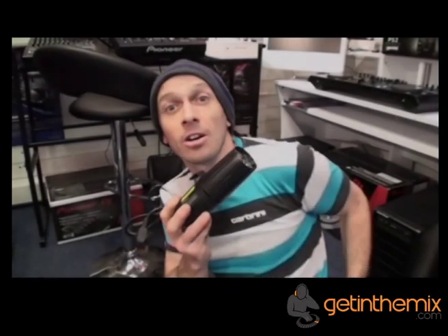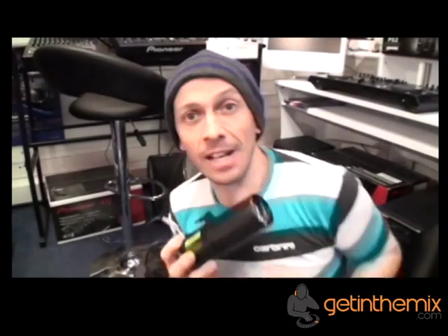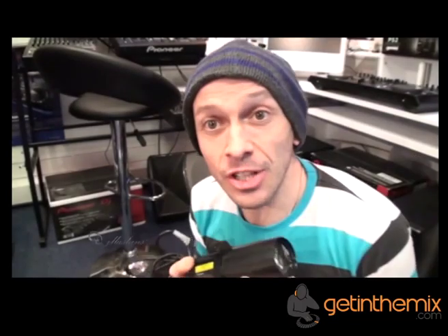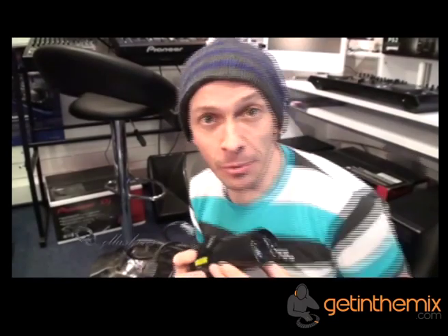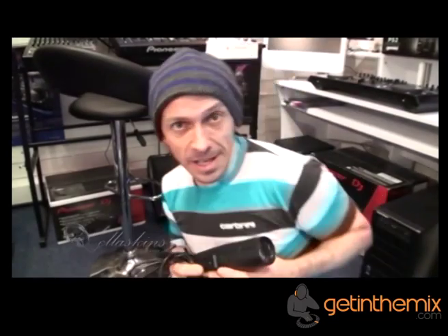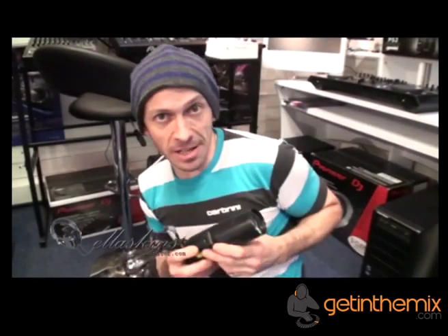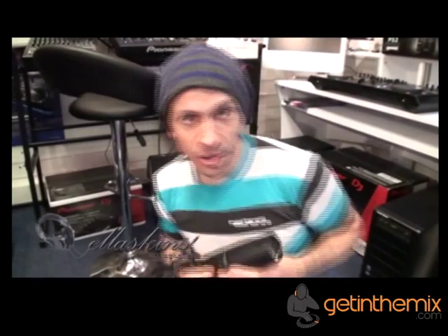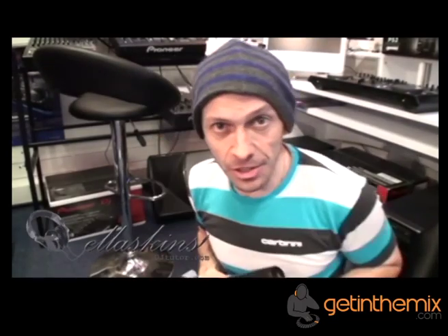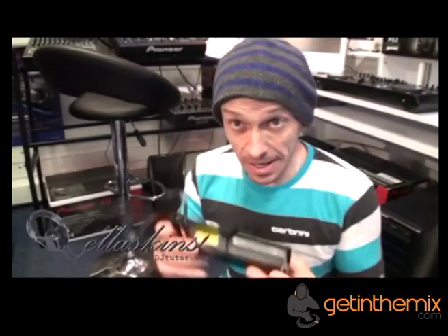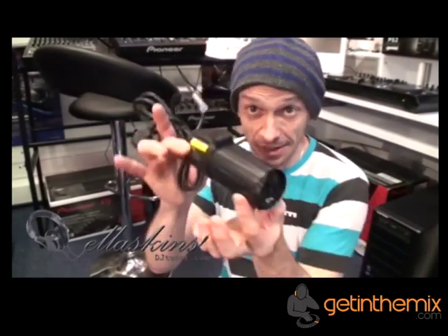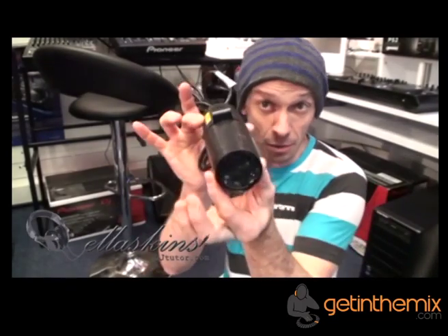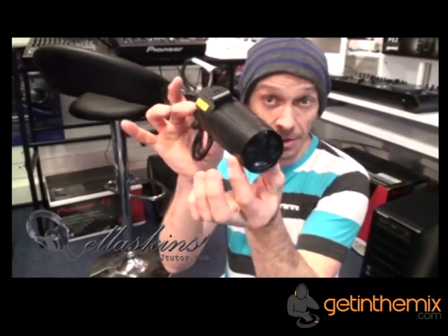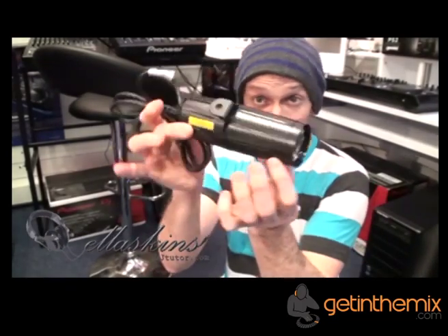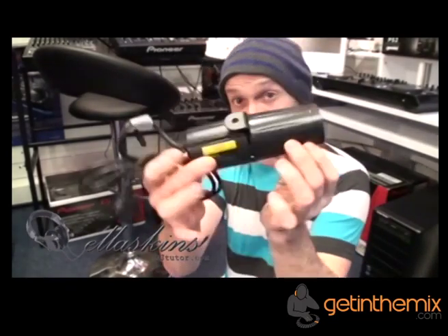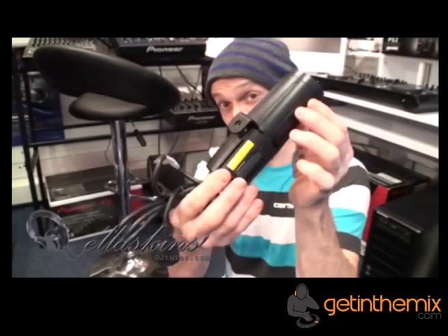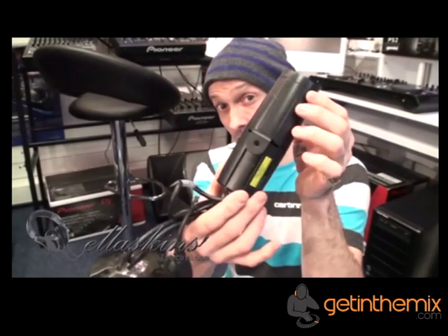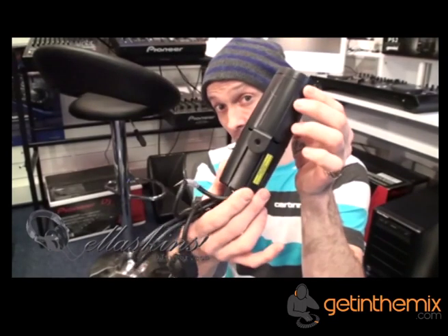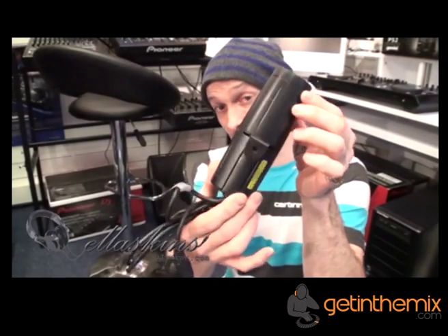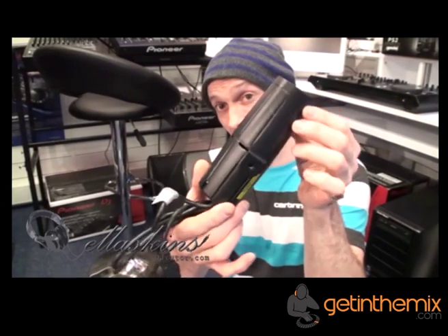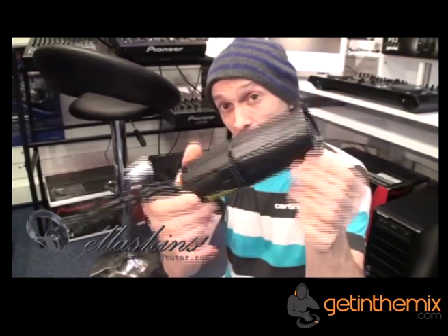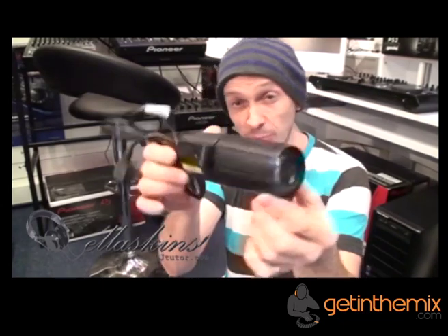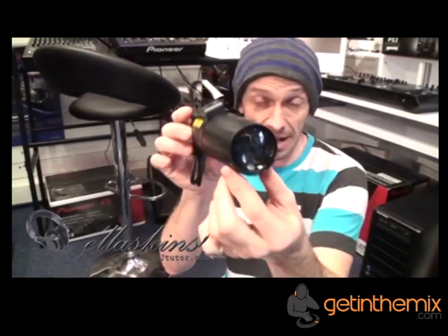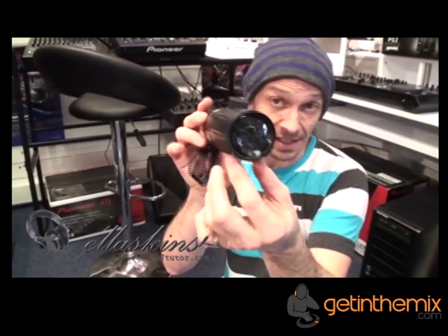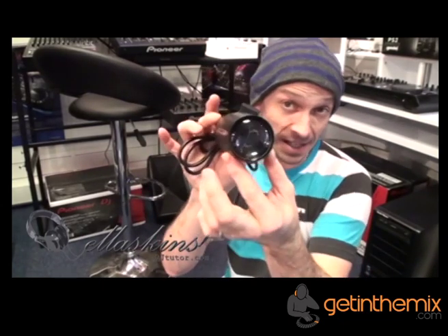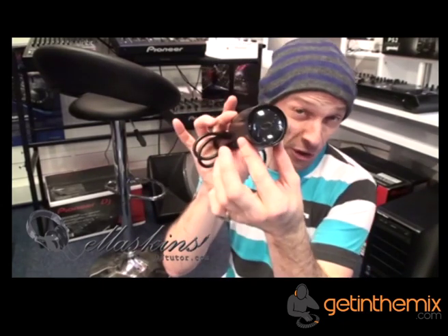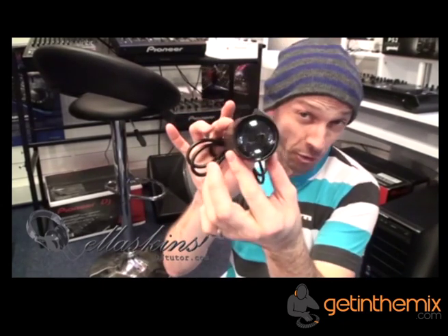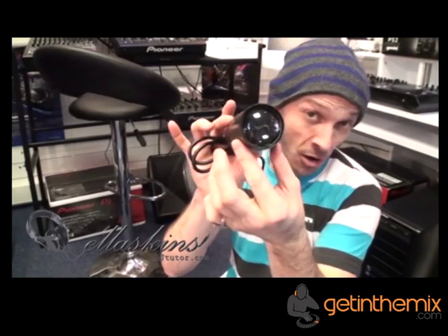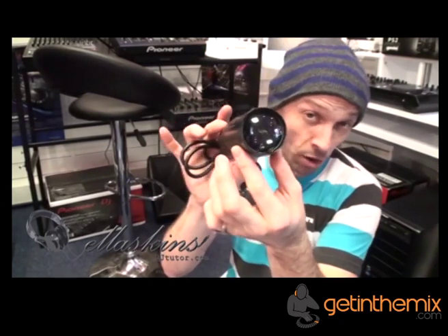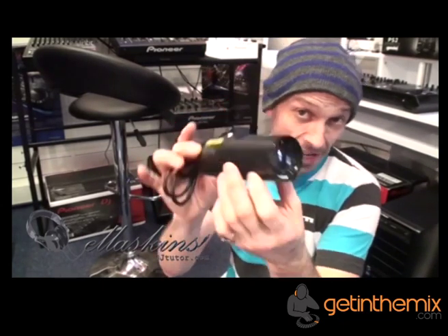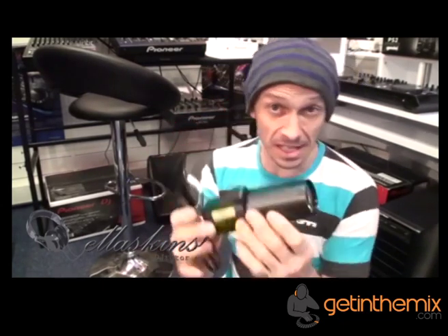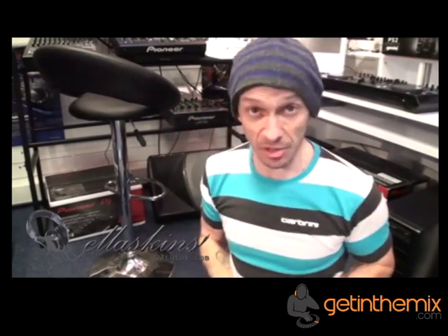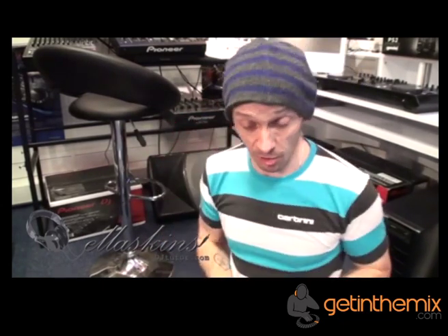Alright ladies and gentlemen, we're at gettingamix.co.uk and you are looking at the American DJ Pinspot LED. It is a 3 watt LED Pinspot.